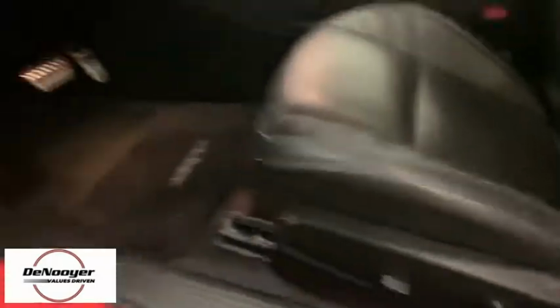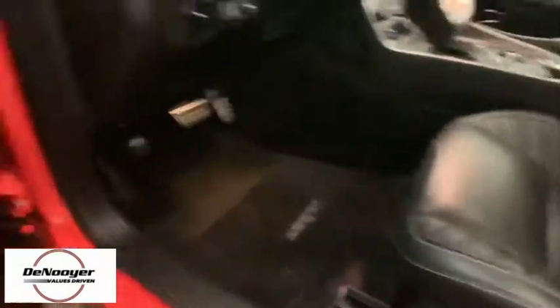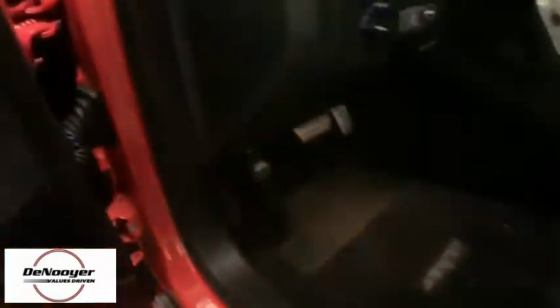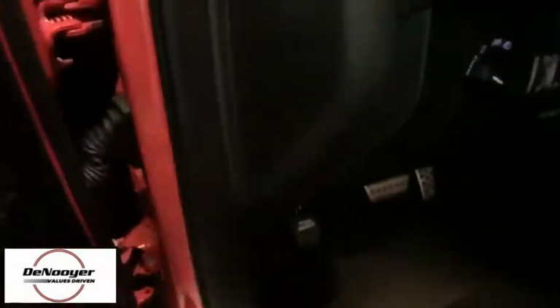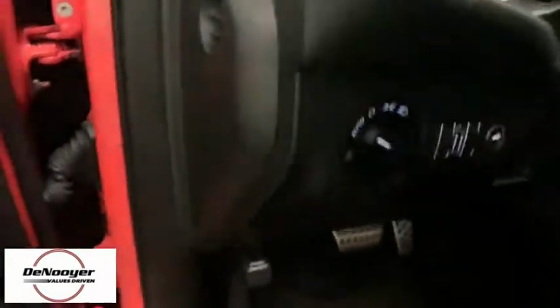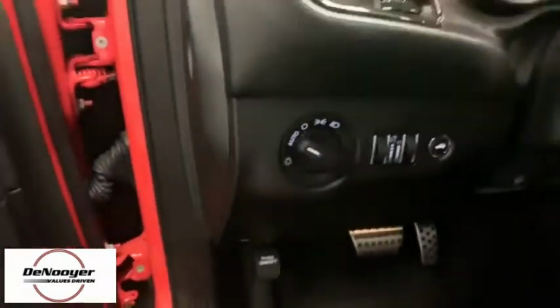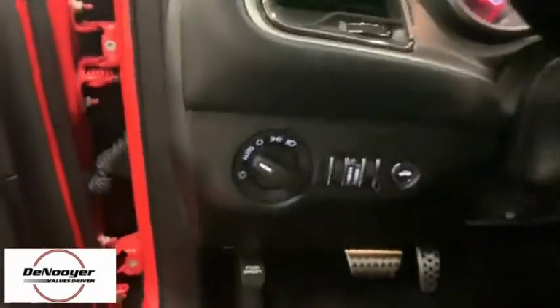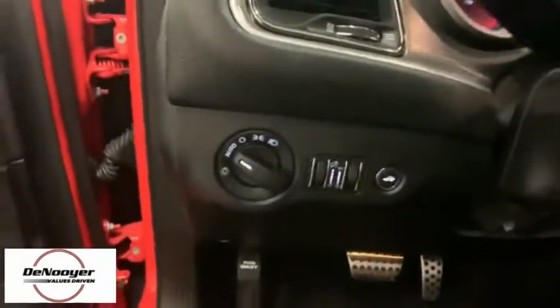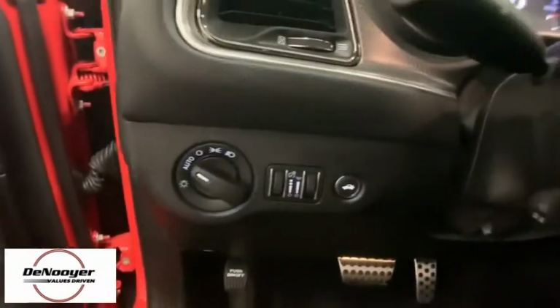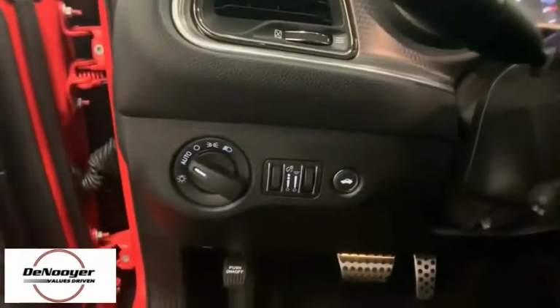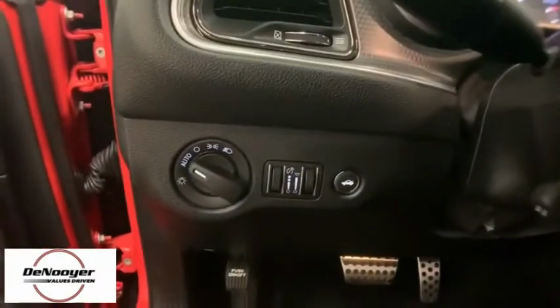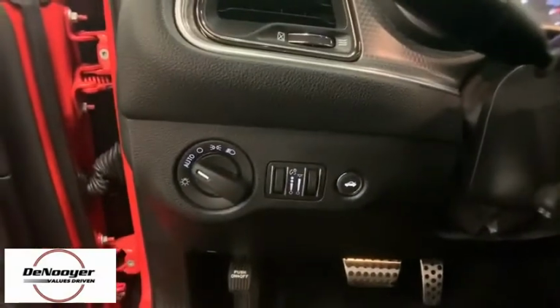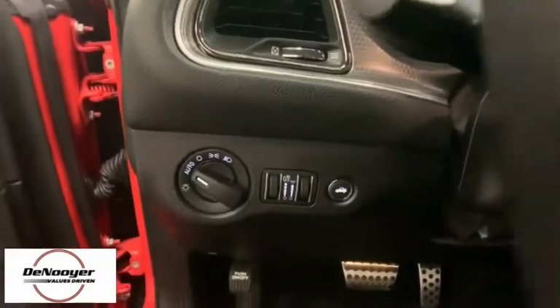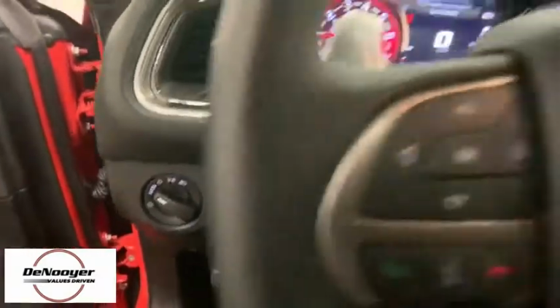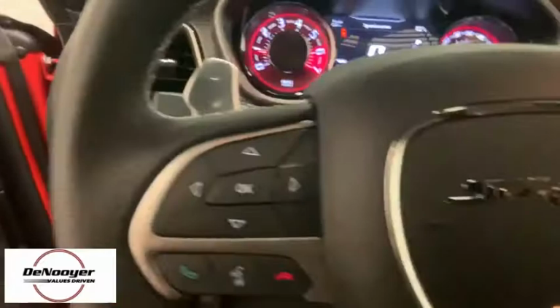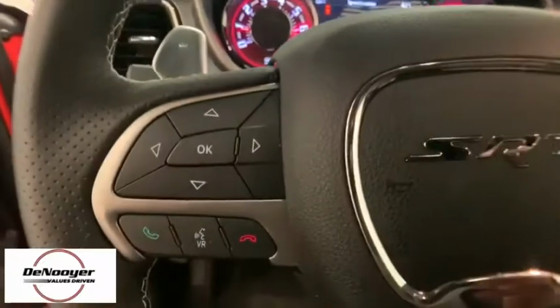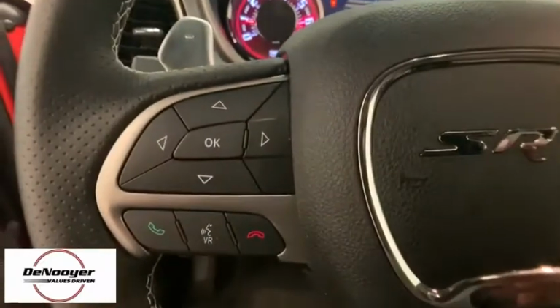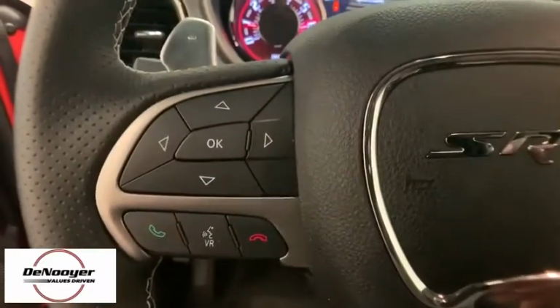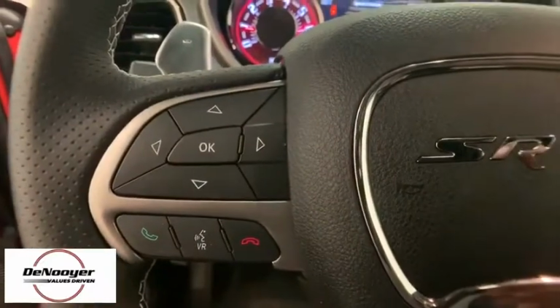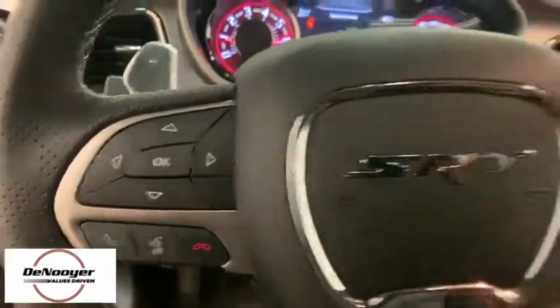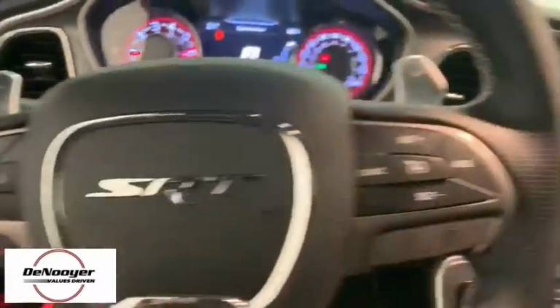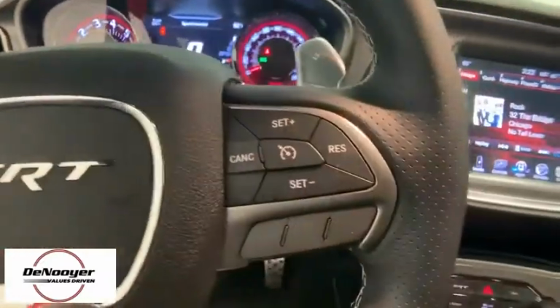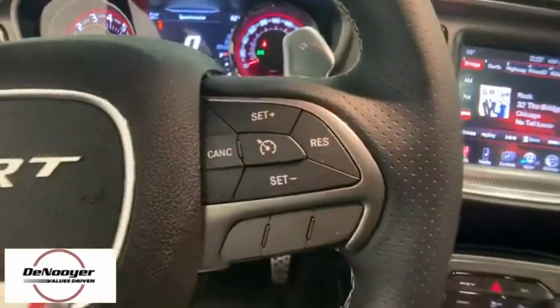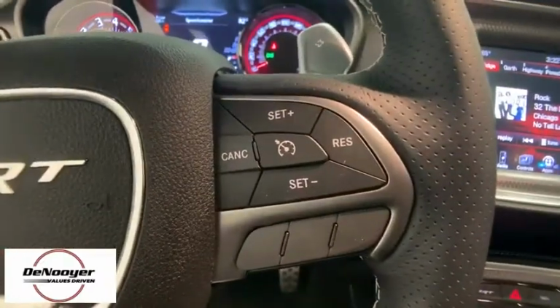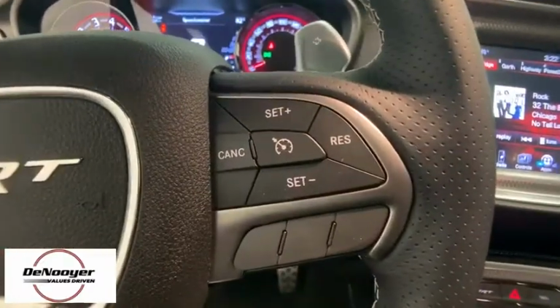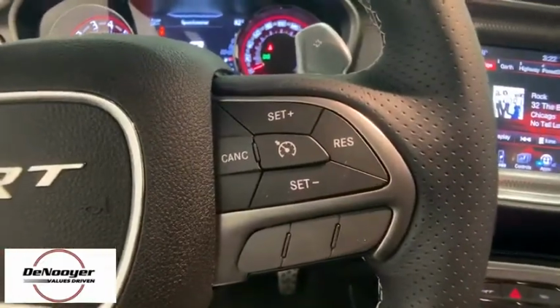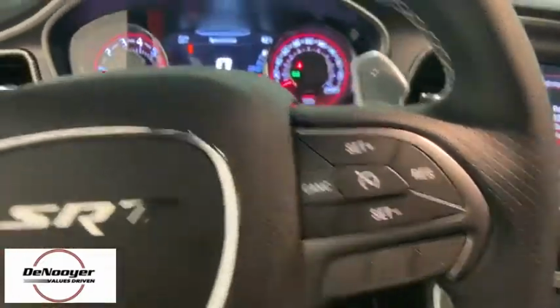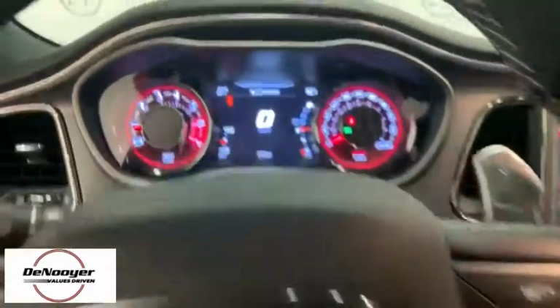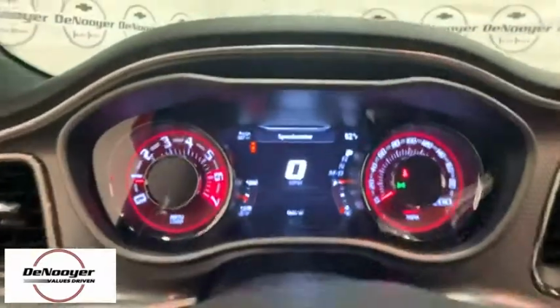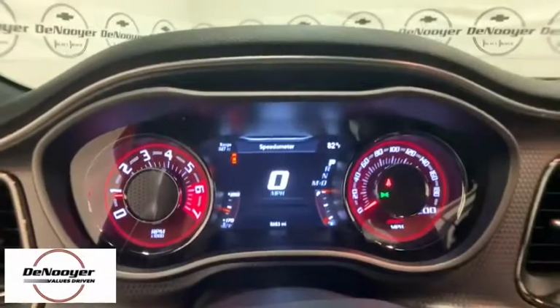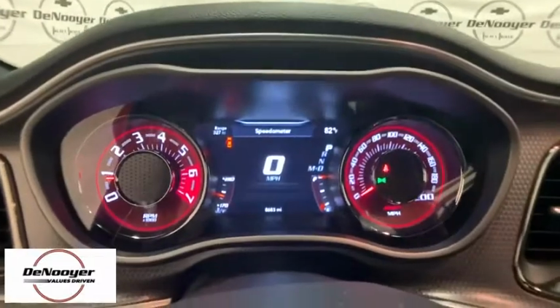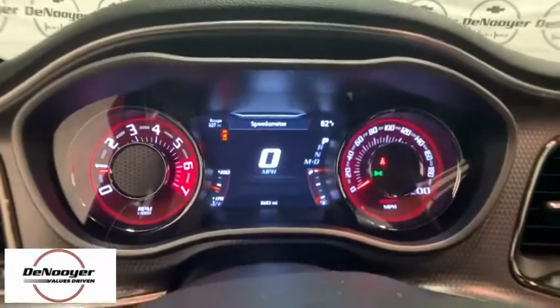Heated front seats, power windows, heated steering wheel, trip computer, rear window defroster, security system, panic alarm, overhead console, tachometer, remote keyless entry.